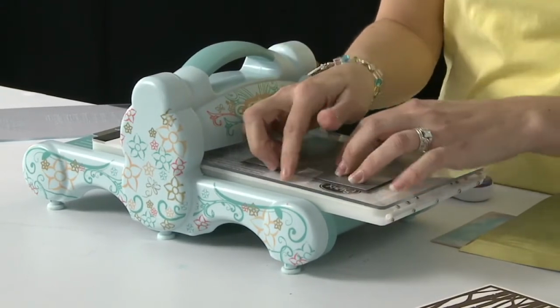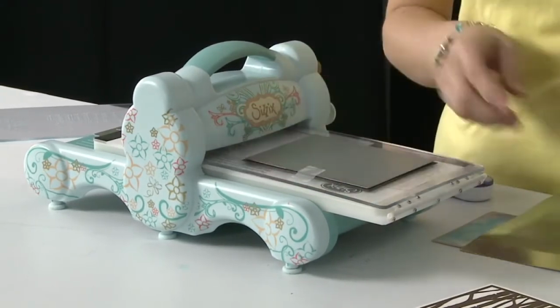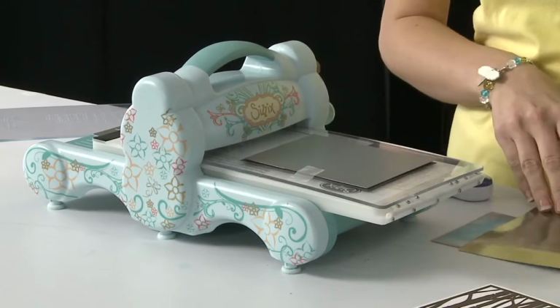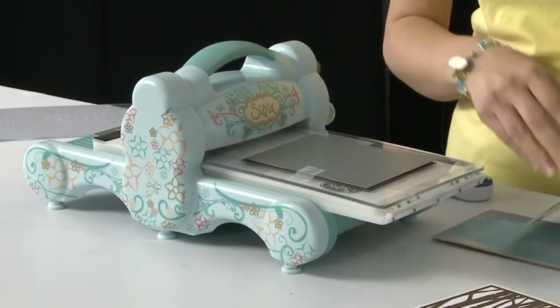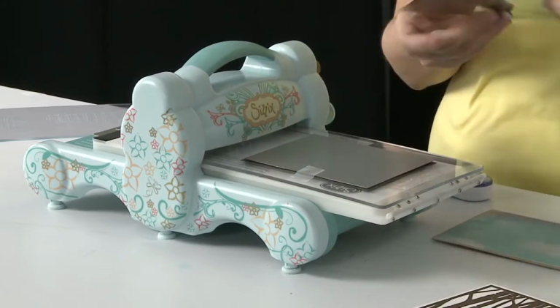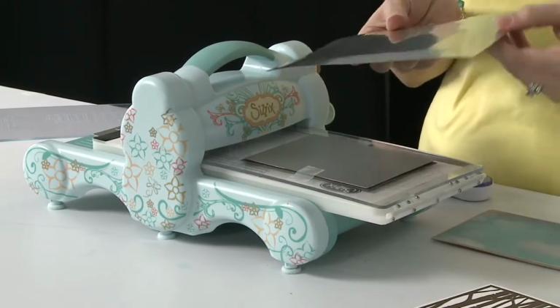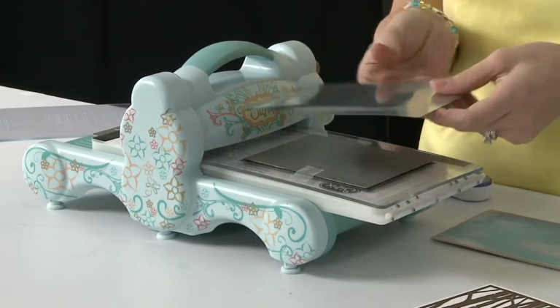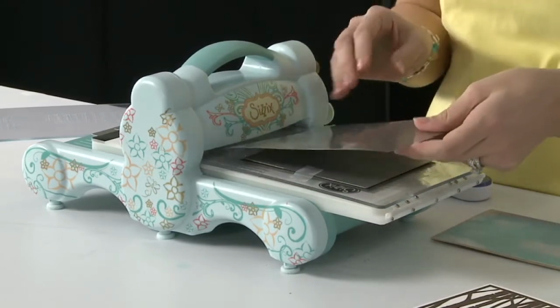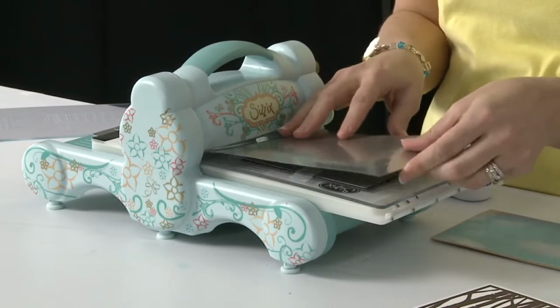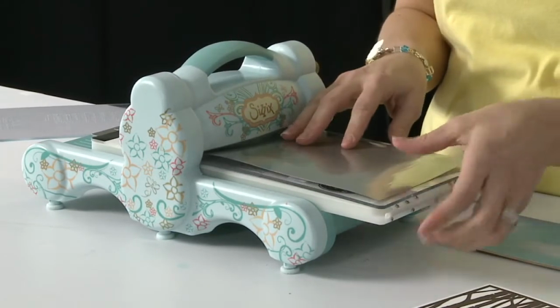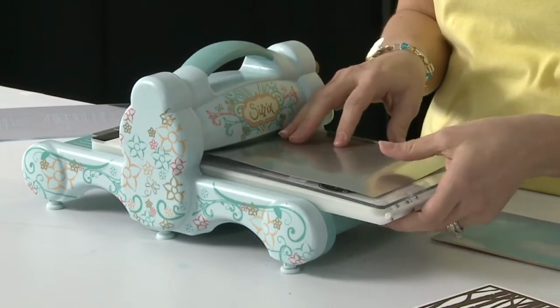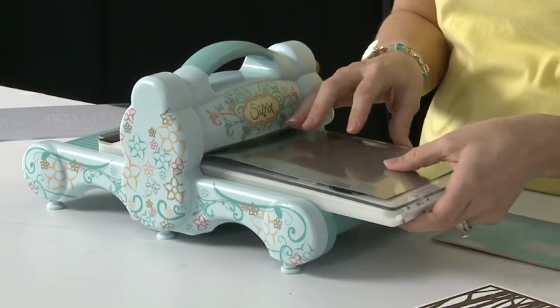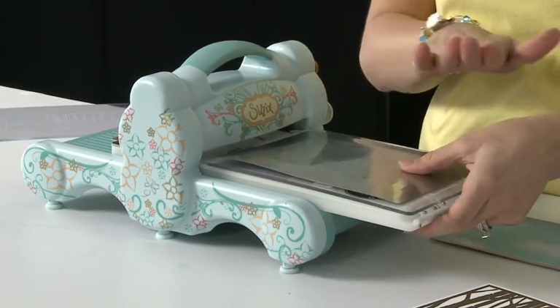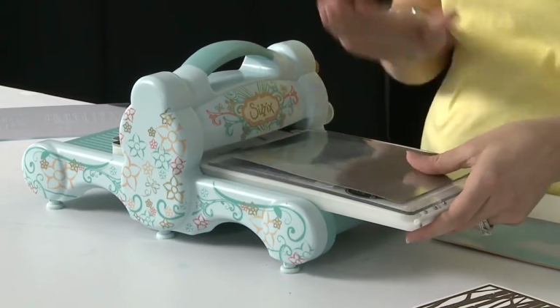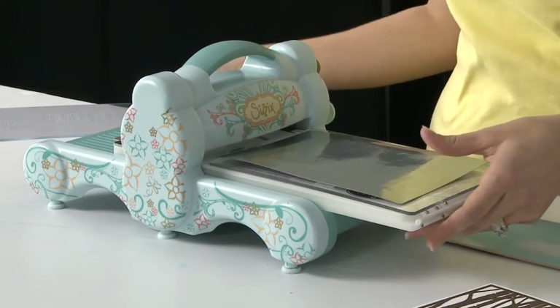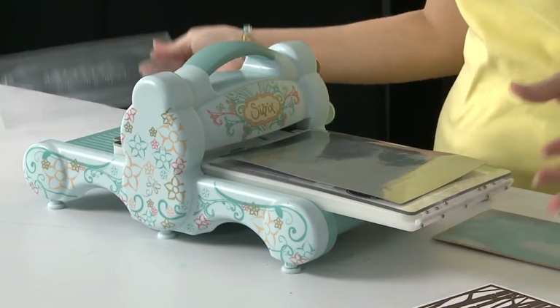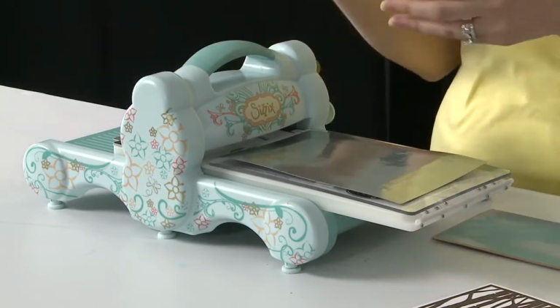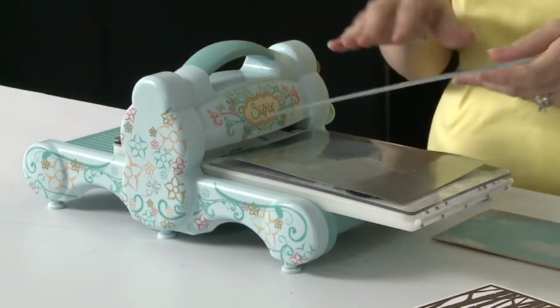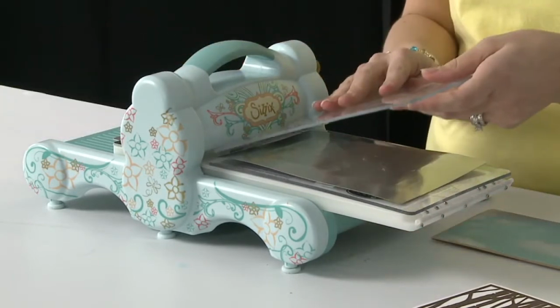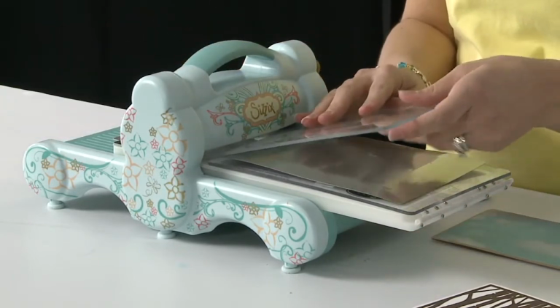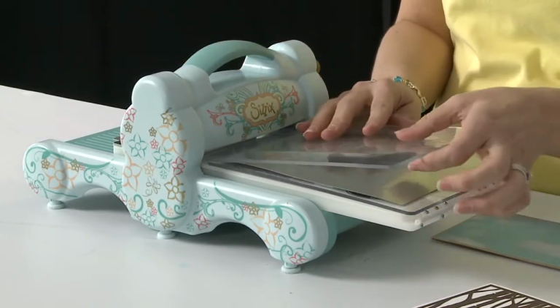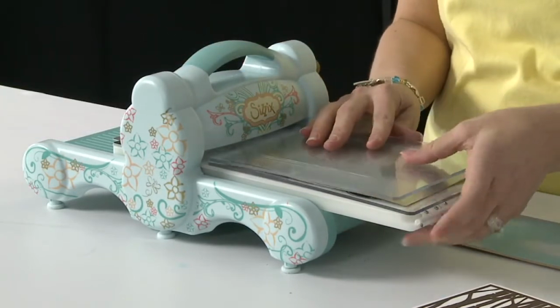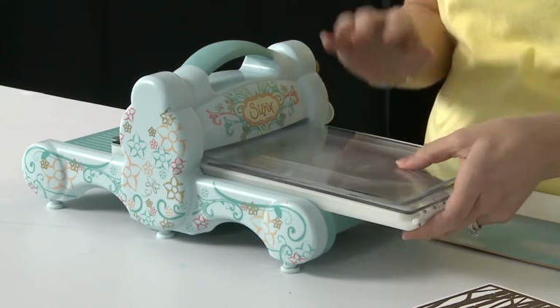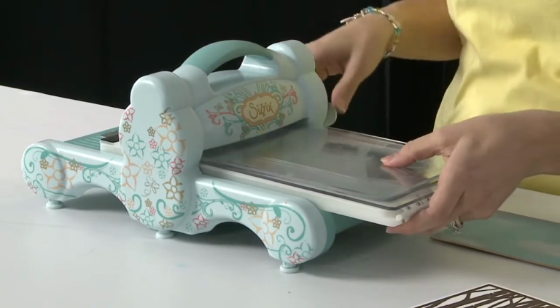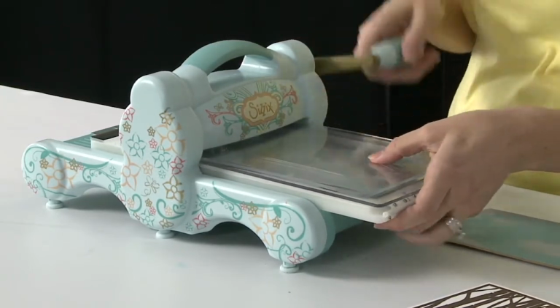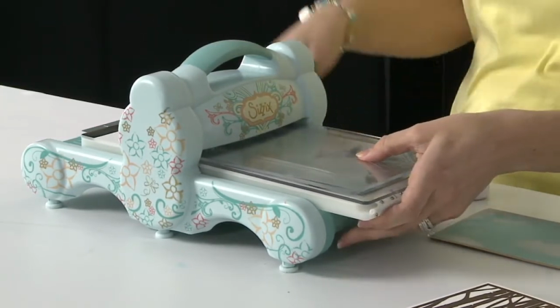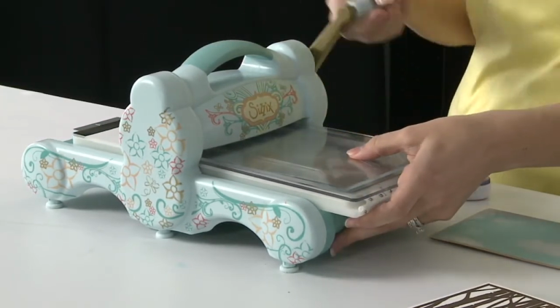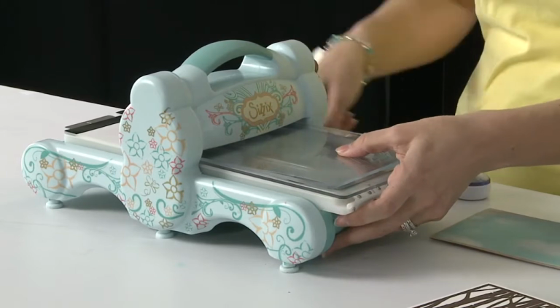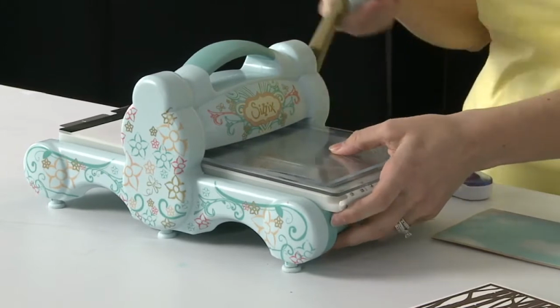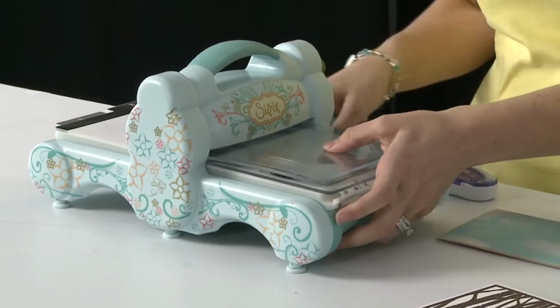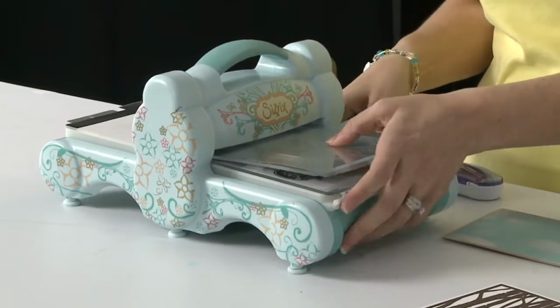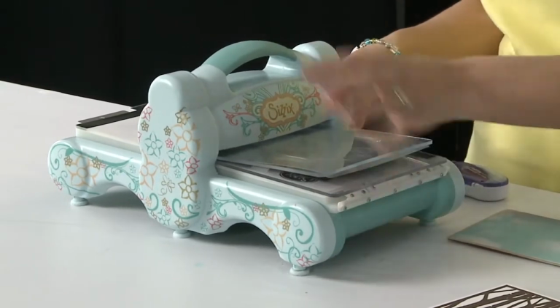And then I'm going to add — this is our metal shim. And this just helps give even pressure throughout the entire die design. It works great; I really recommend it for use with intricate dies like this one.